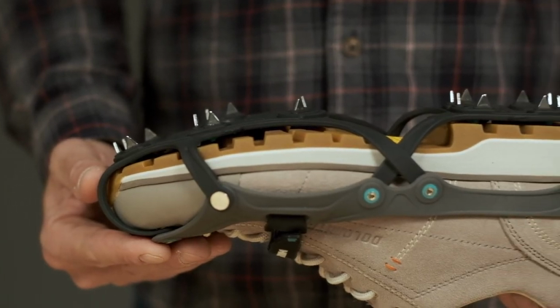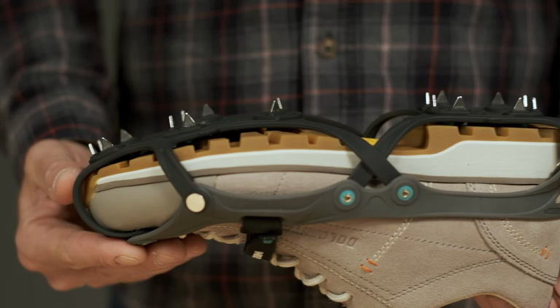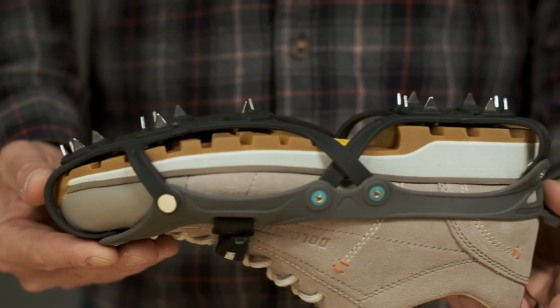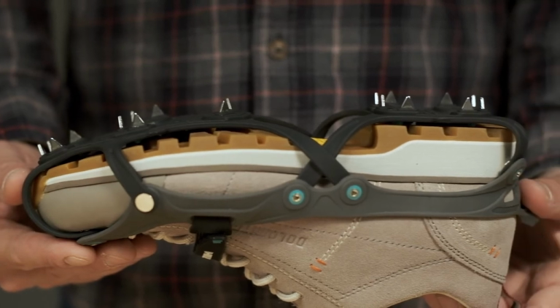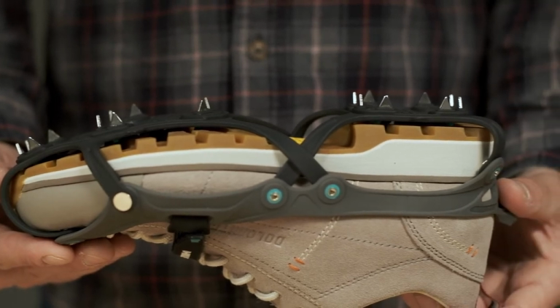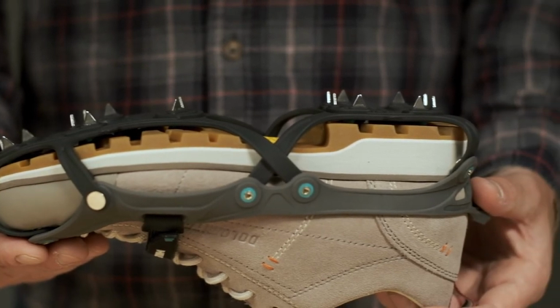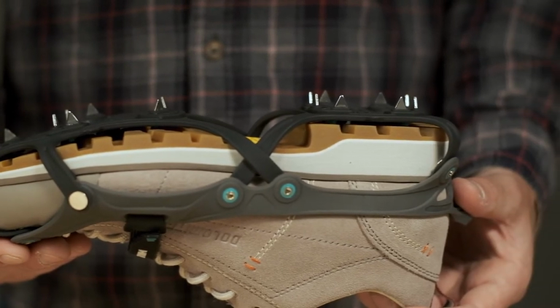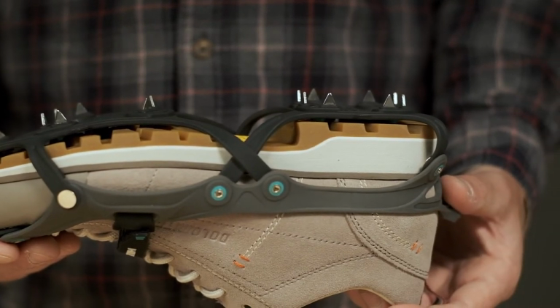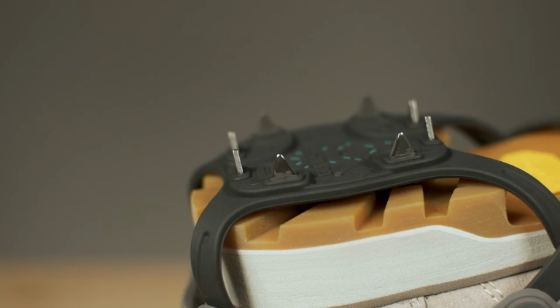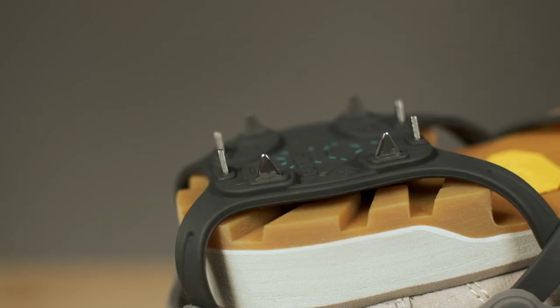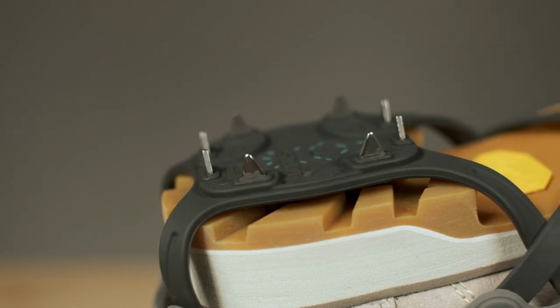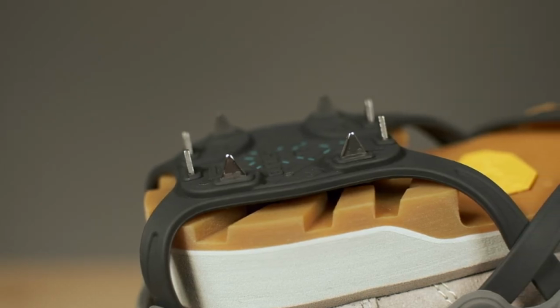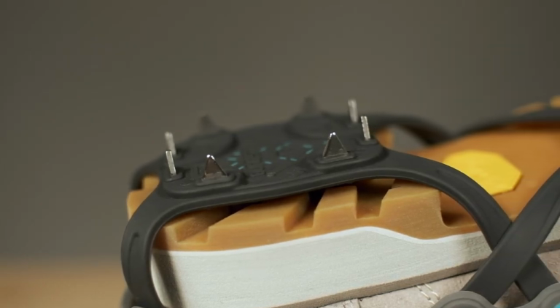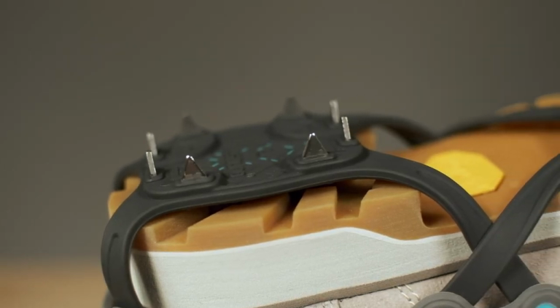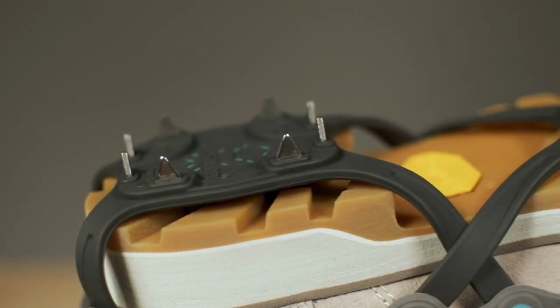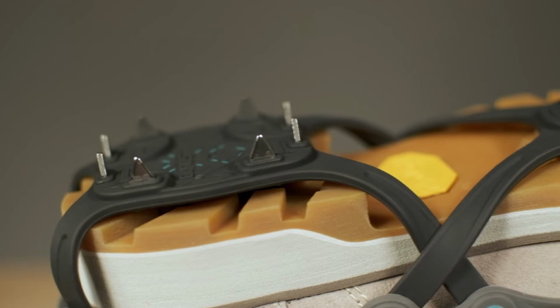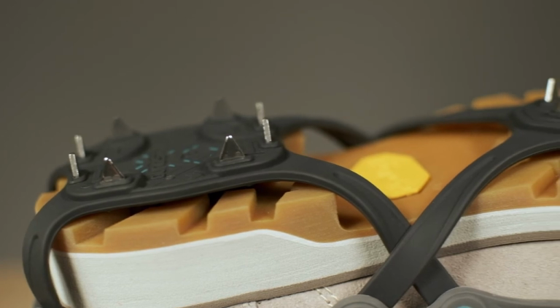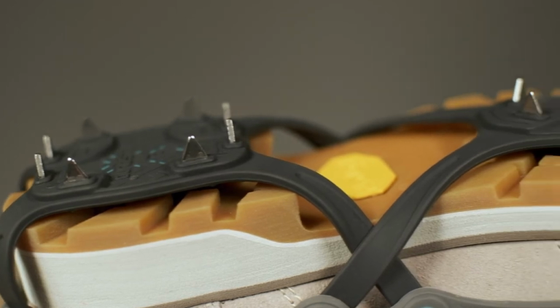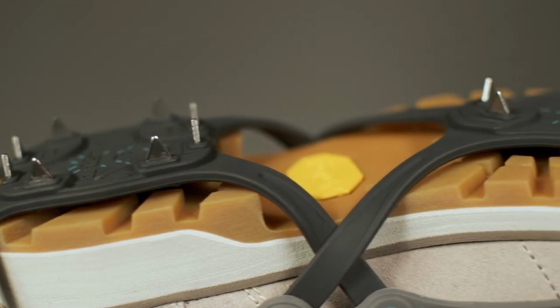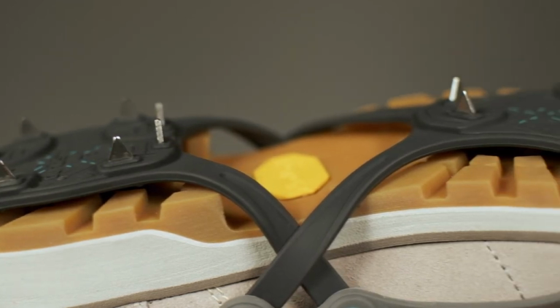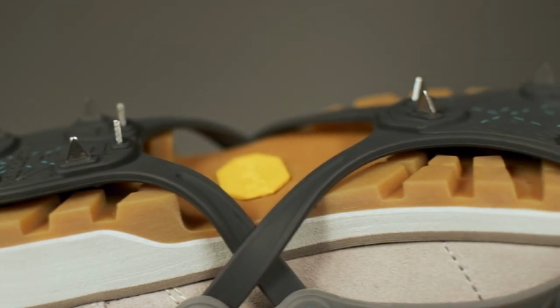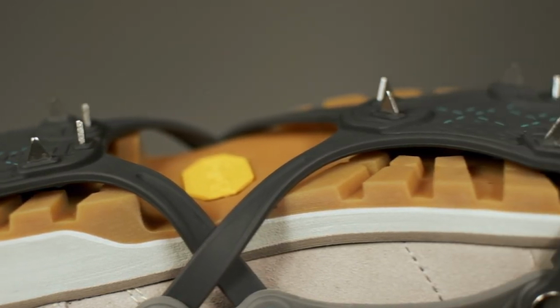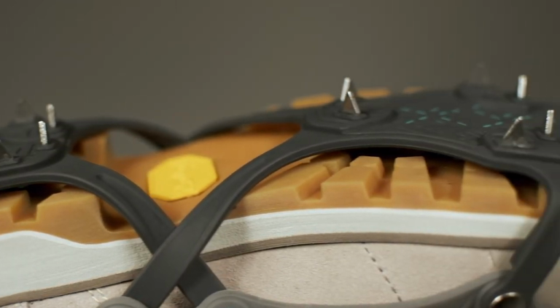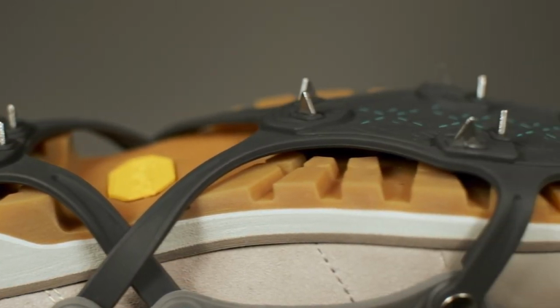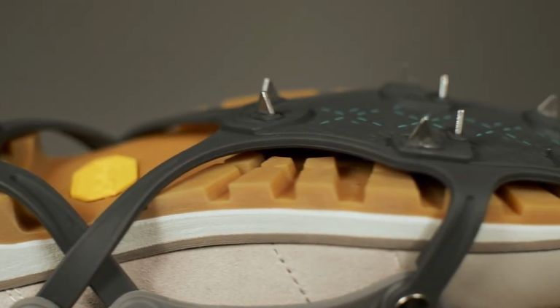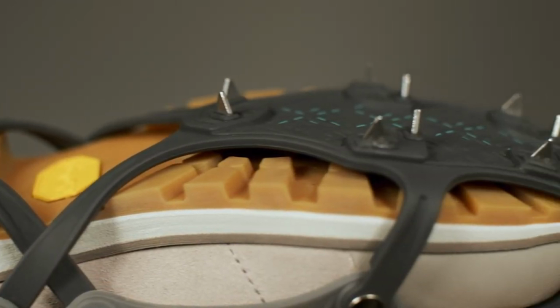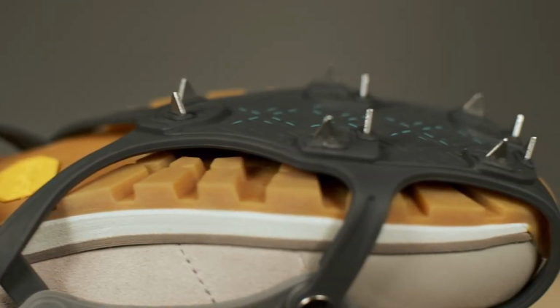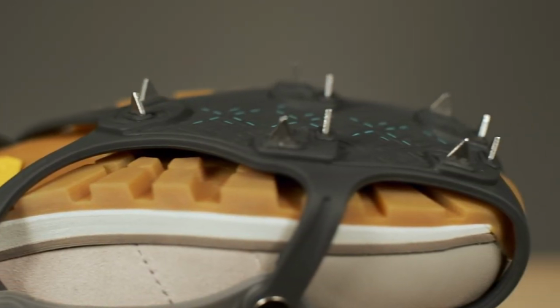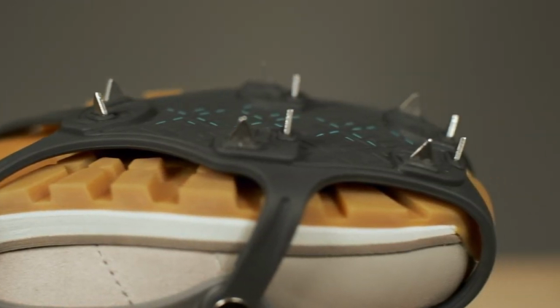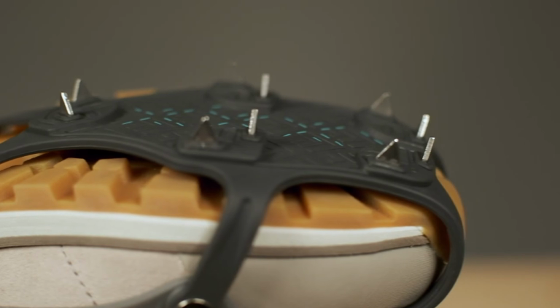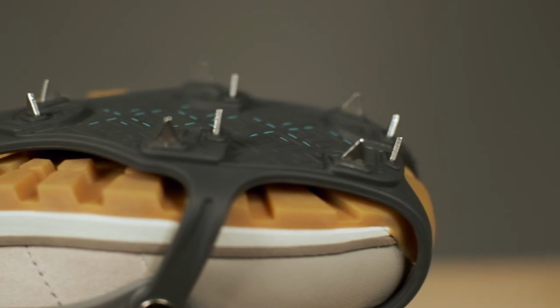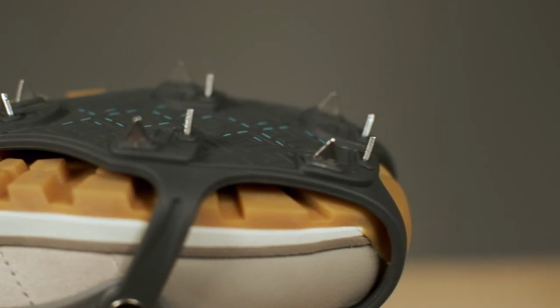On the underside, 18 stainless steel spikes dispersed over large flexible plates give you incredible traction, letting you walk with confidence over ice and snow.